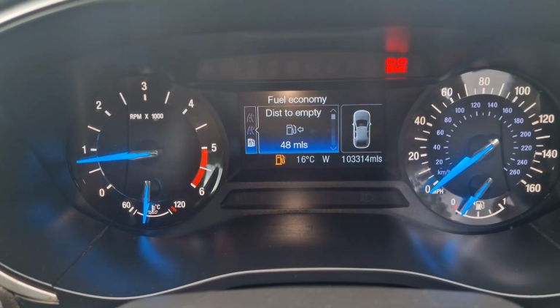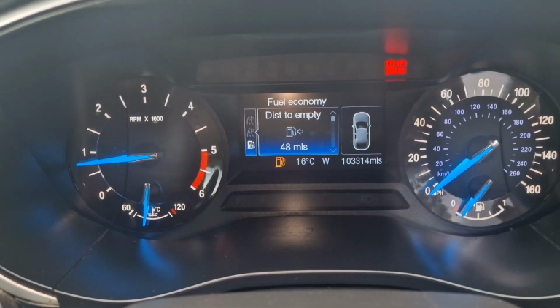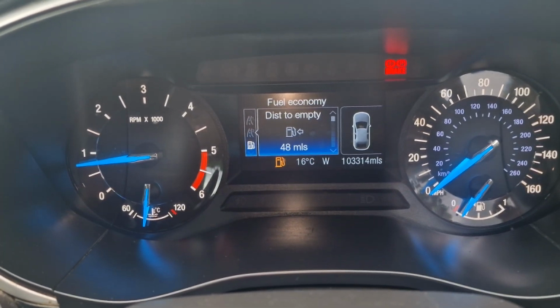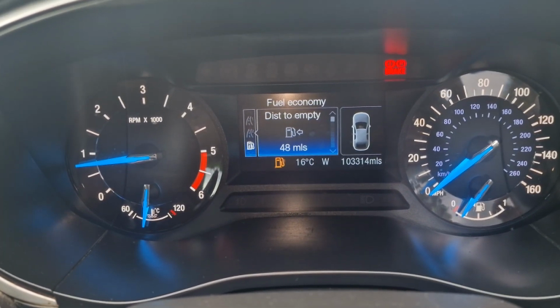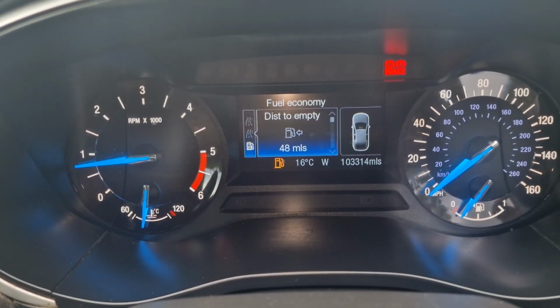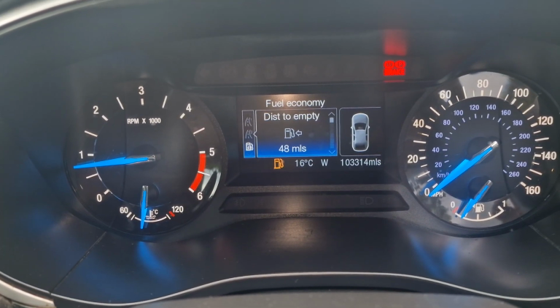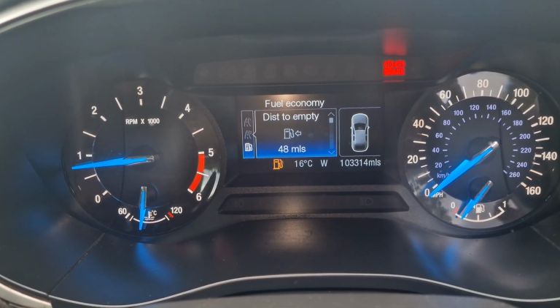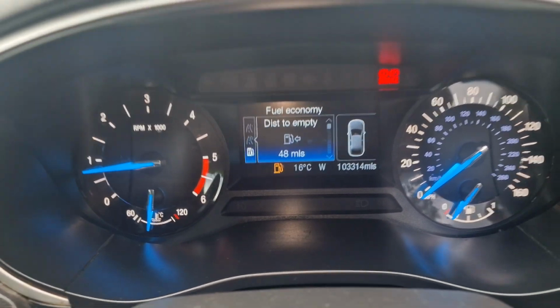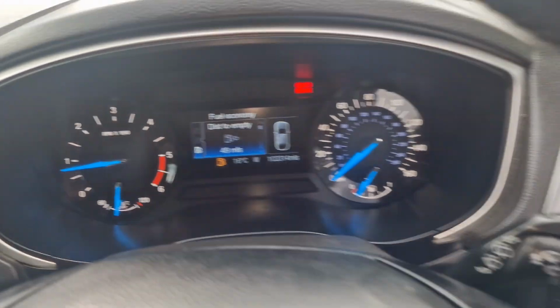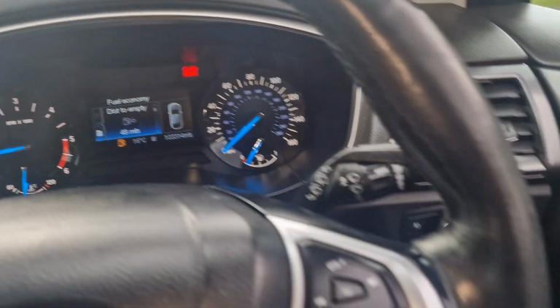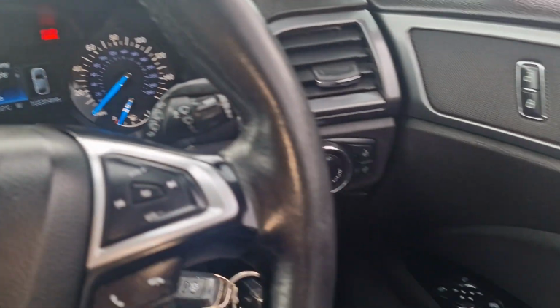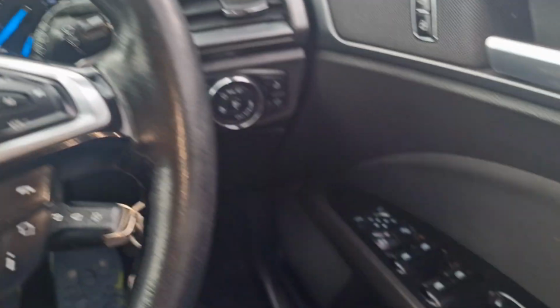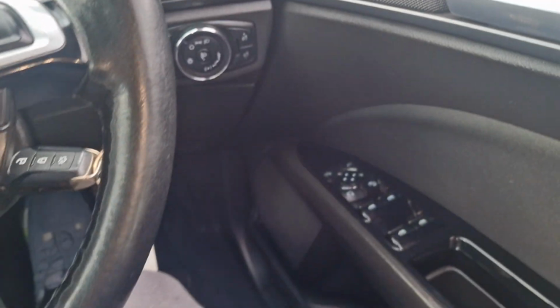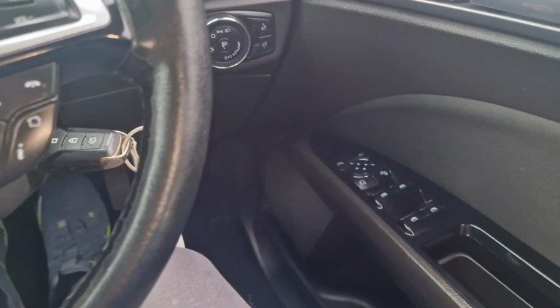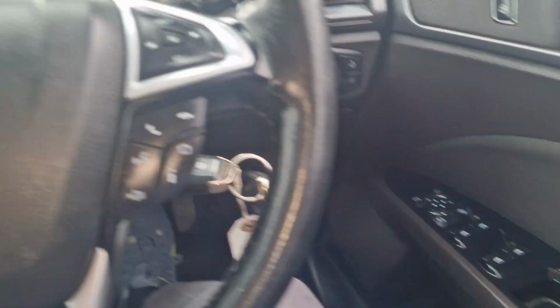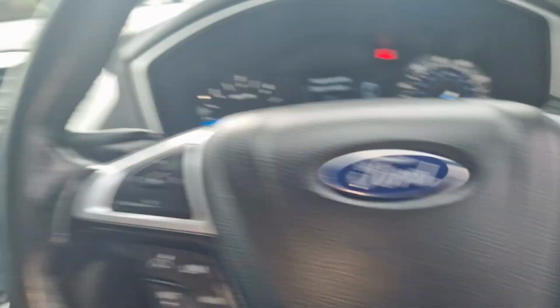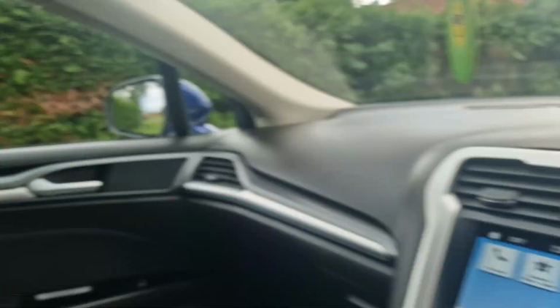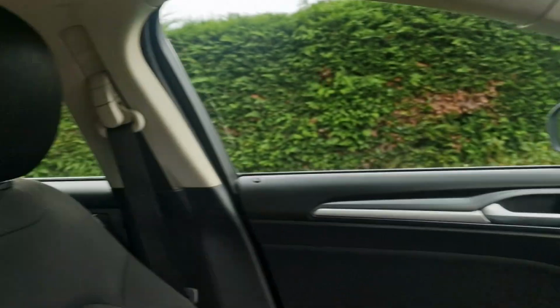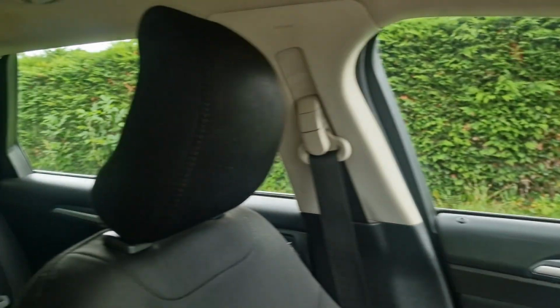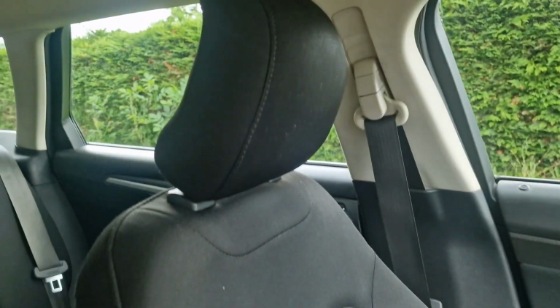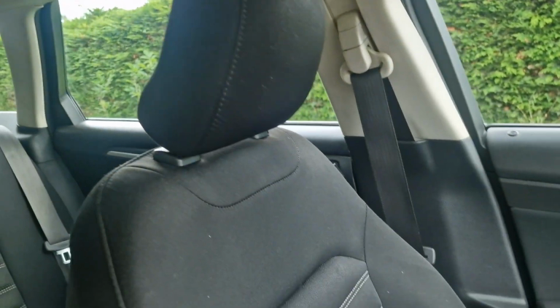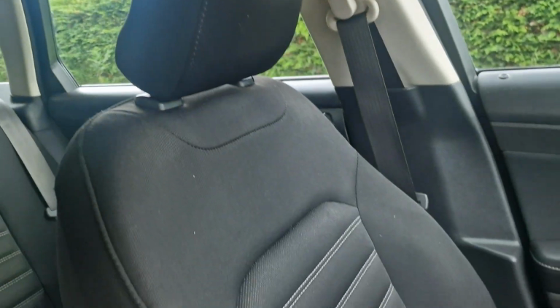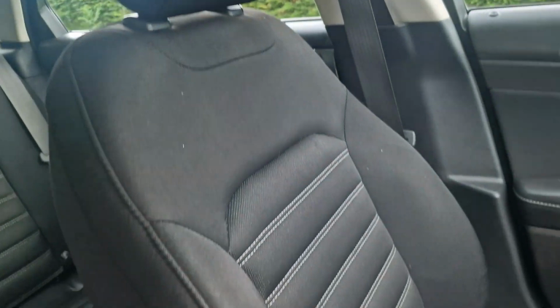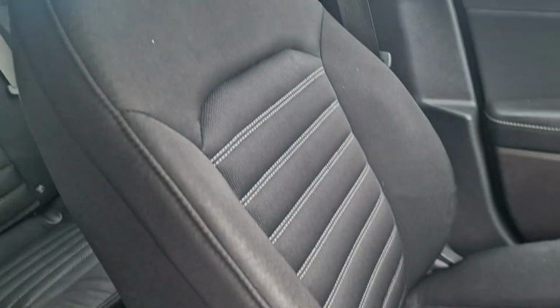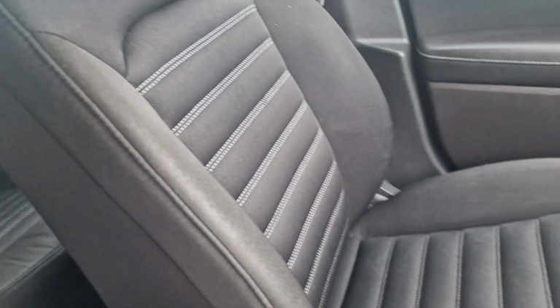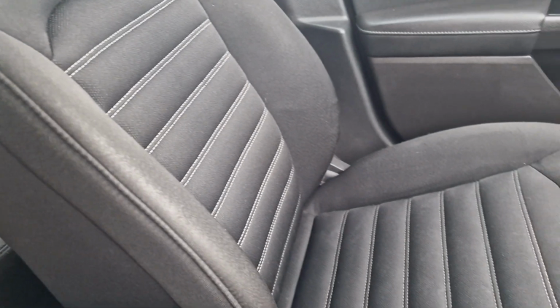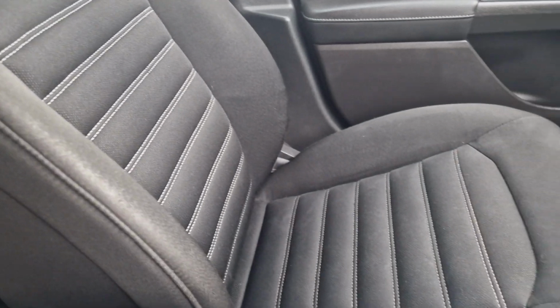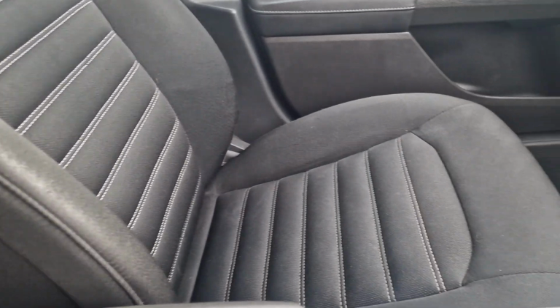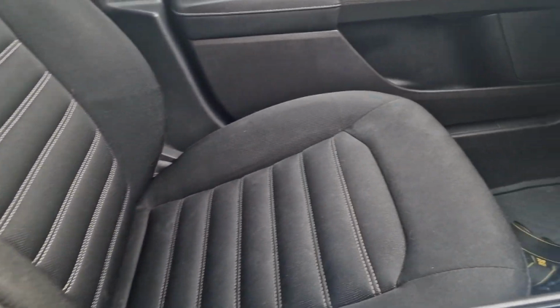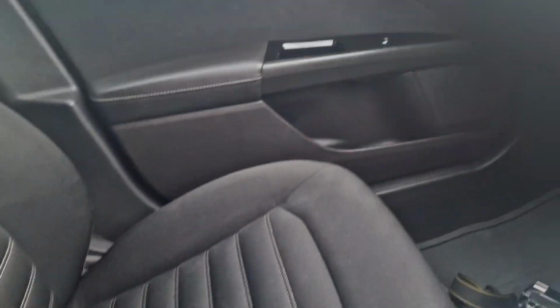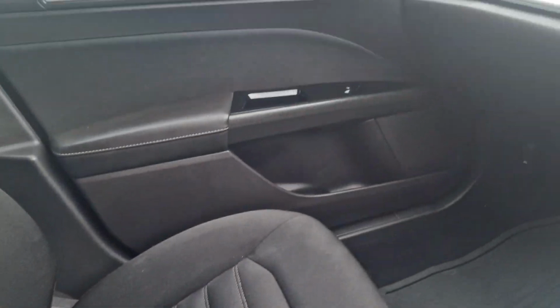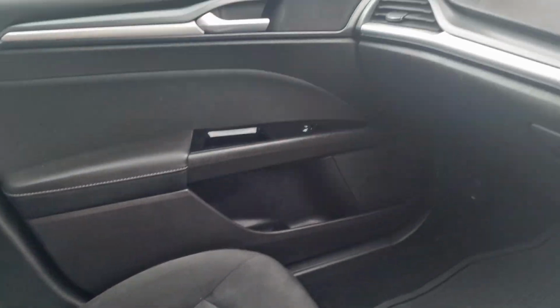So 103,314 miles. And then we'll just show you the passenger side — all in nice condition.